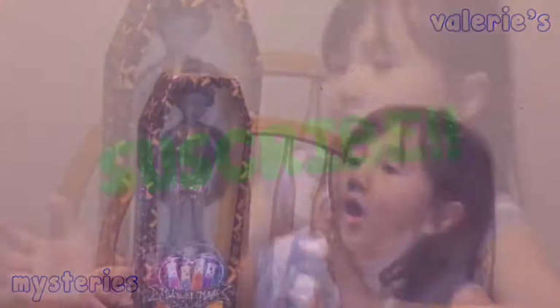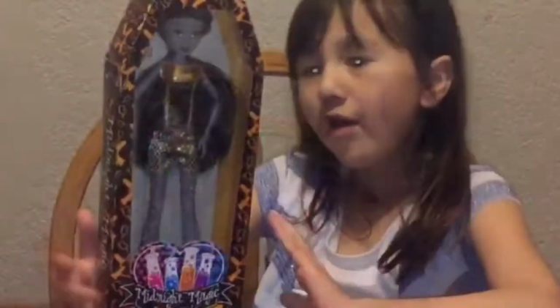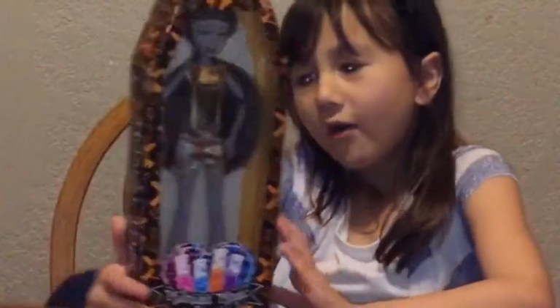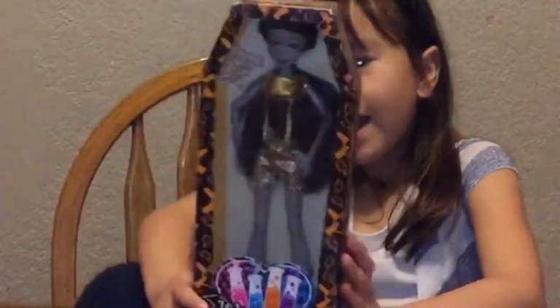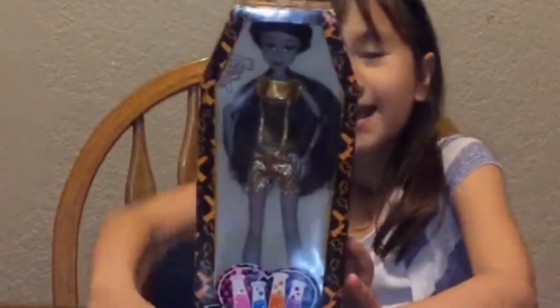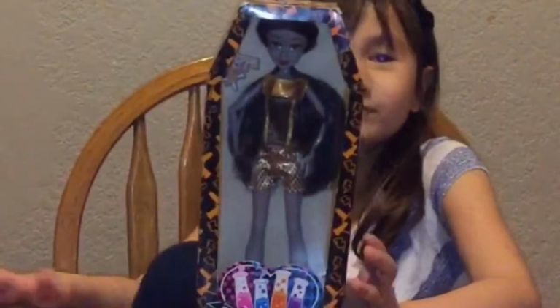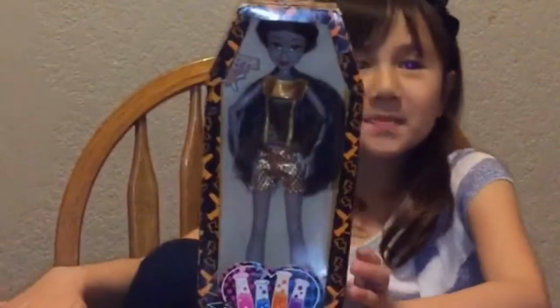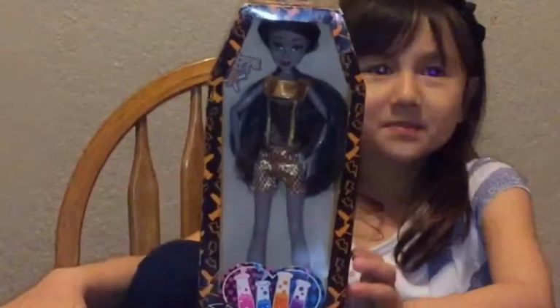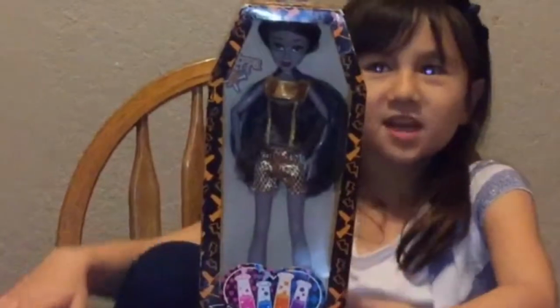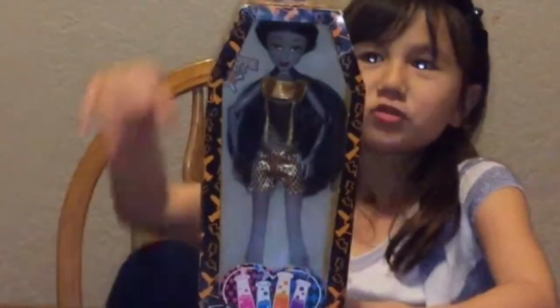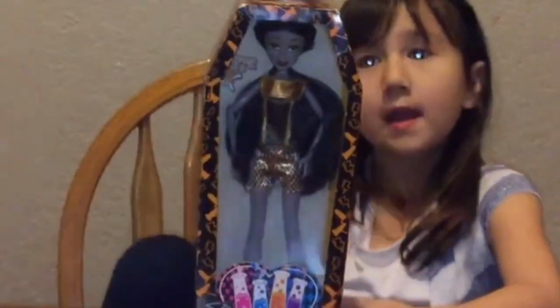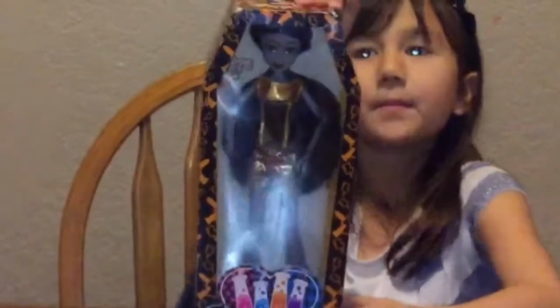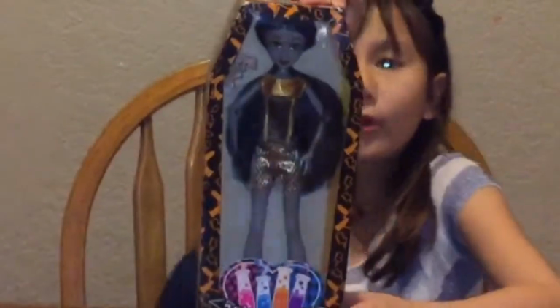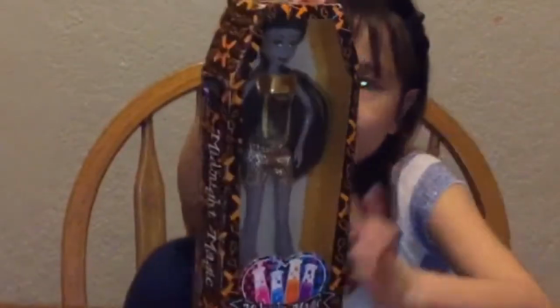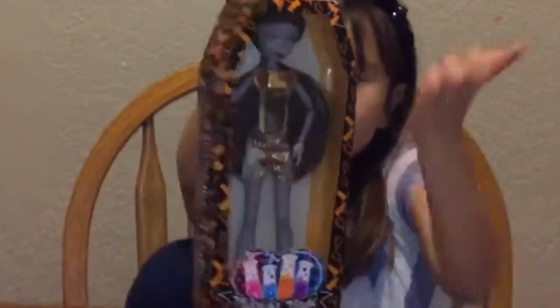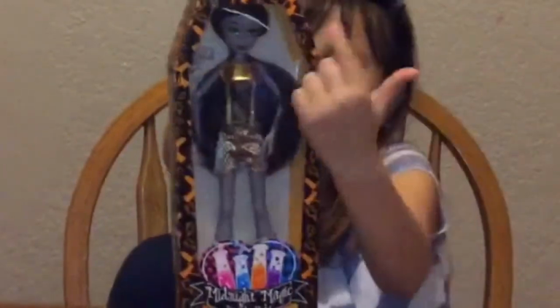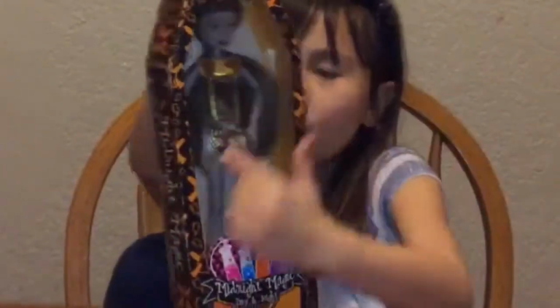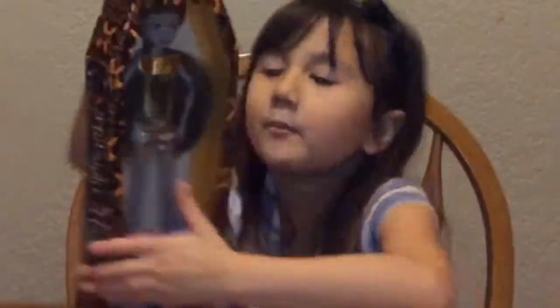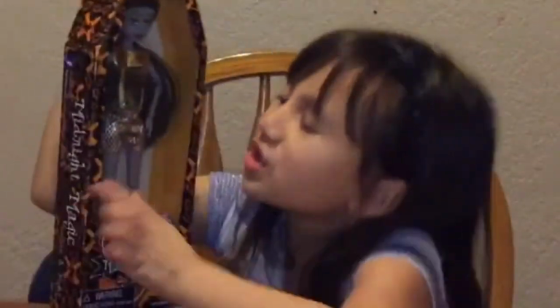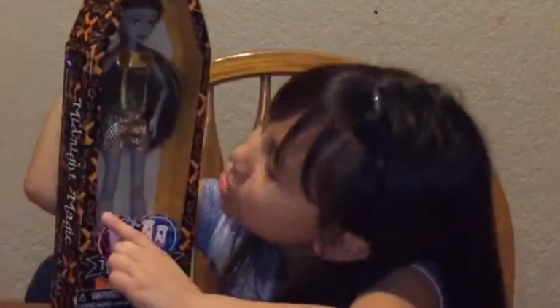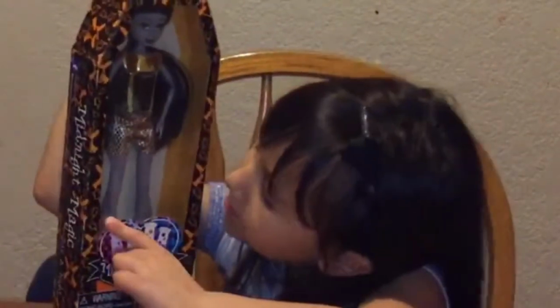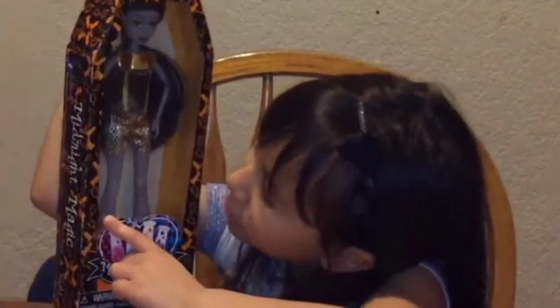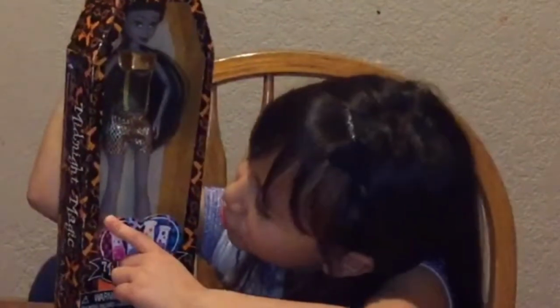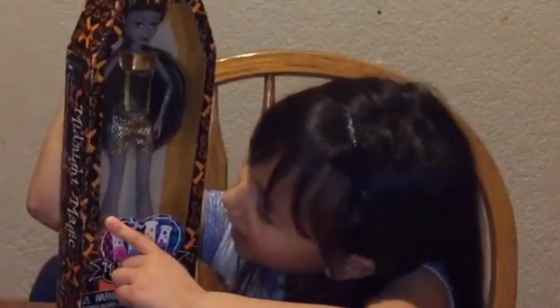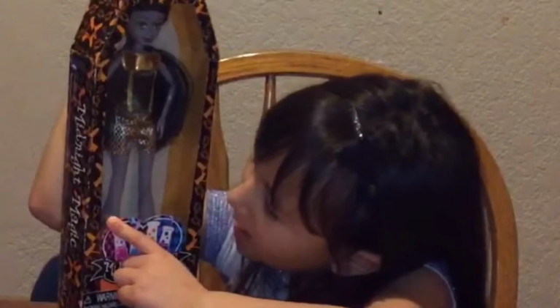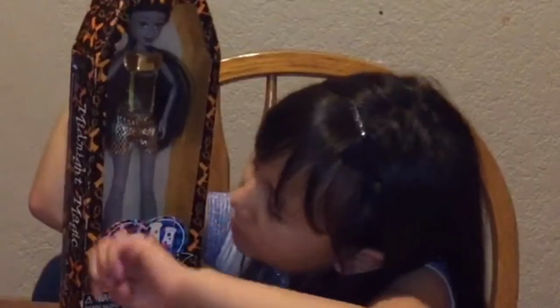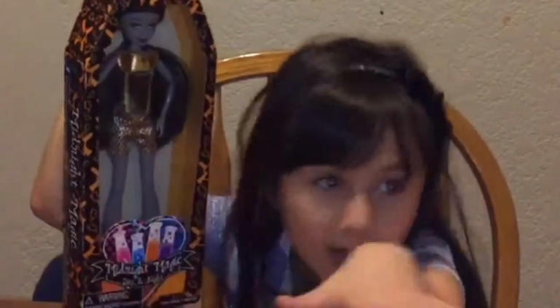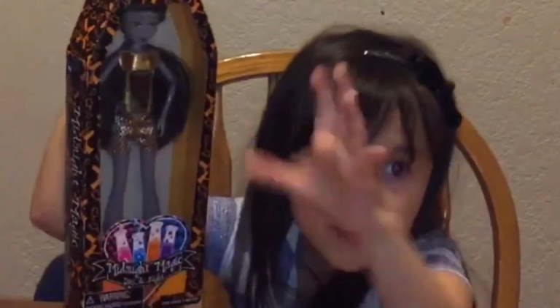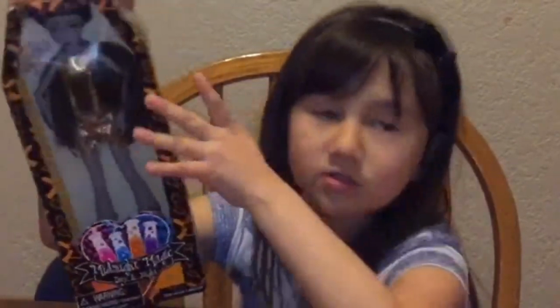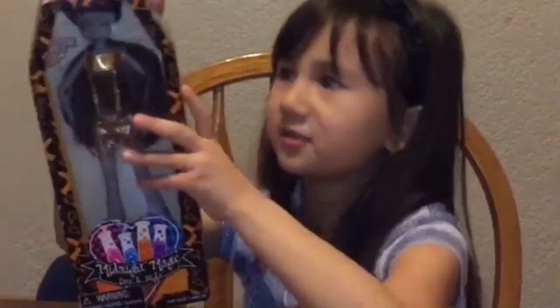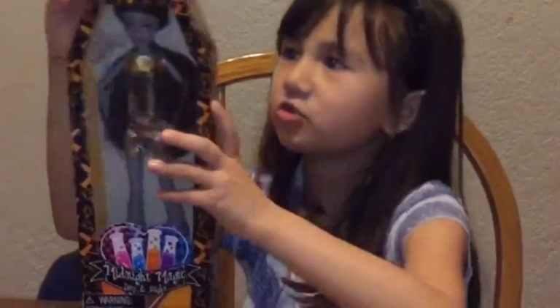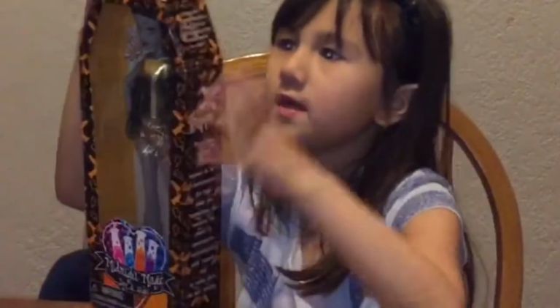Hi guys, welcome back to my channel. Today I've been opening a doll. I'm pretty sure it's Monster High. So, yeah. So, let's get to it.